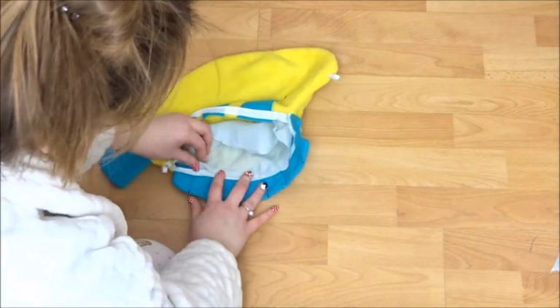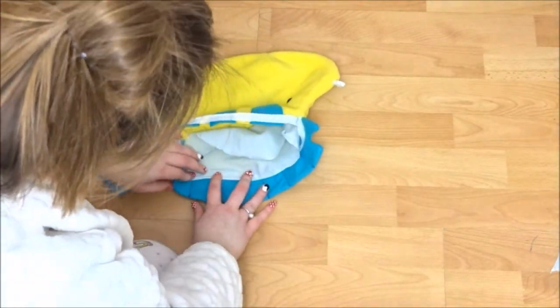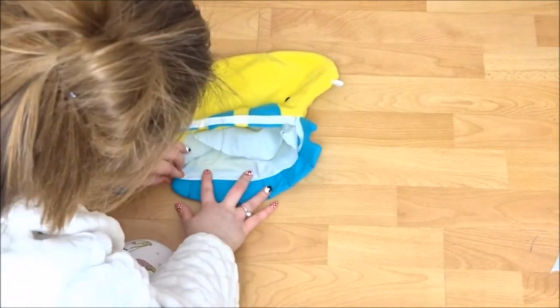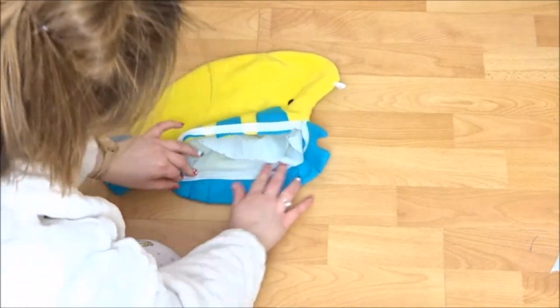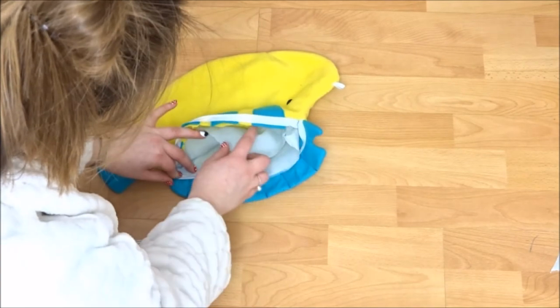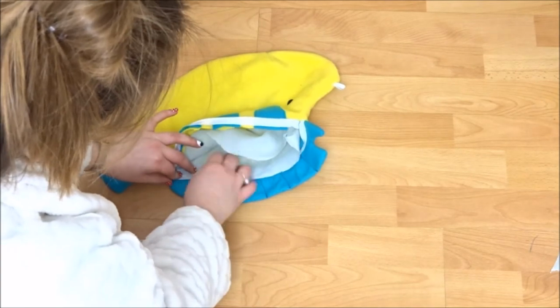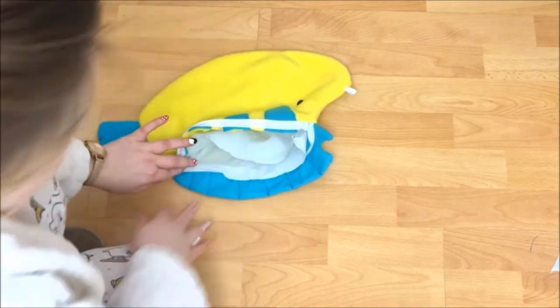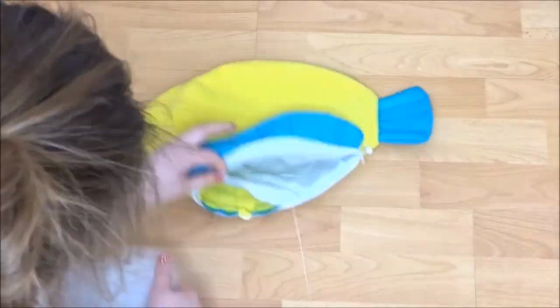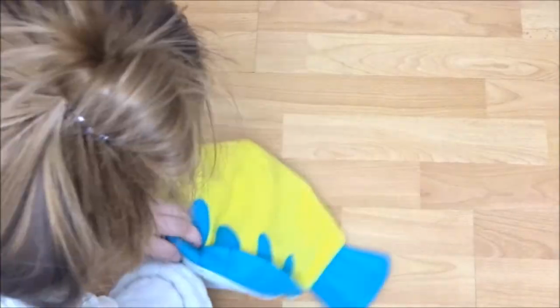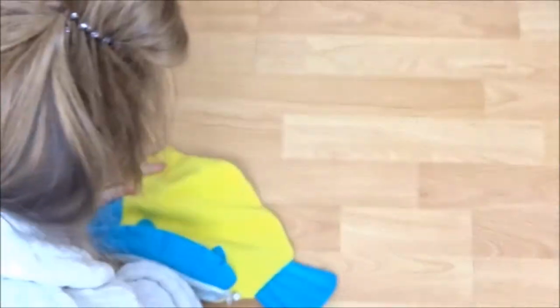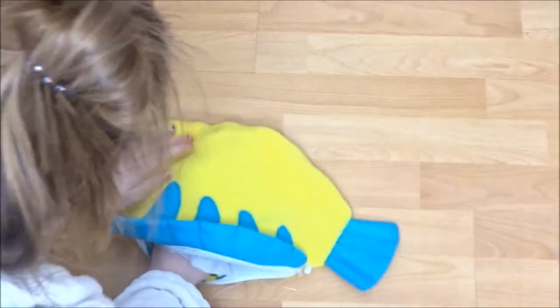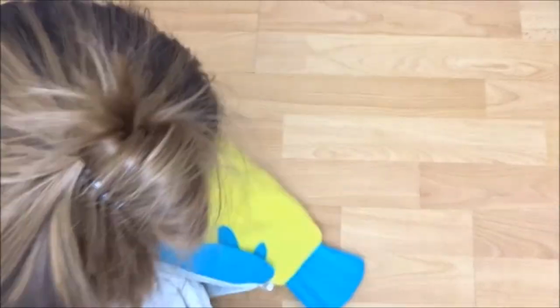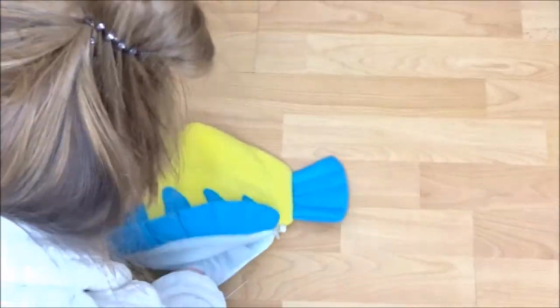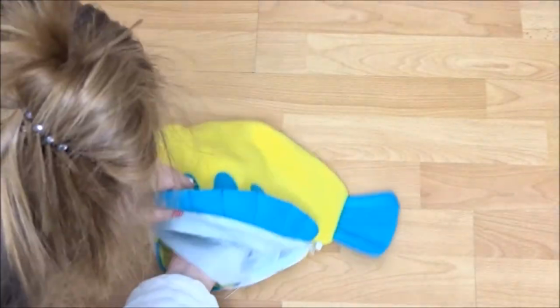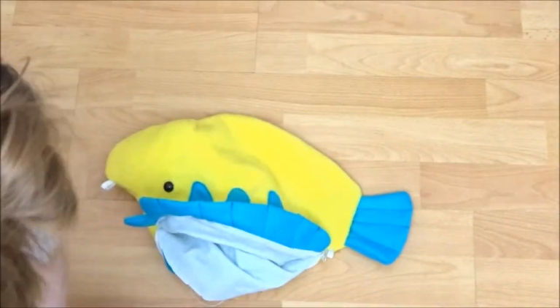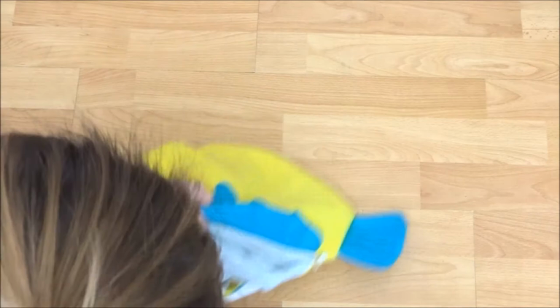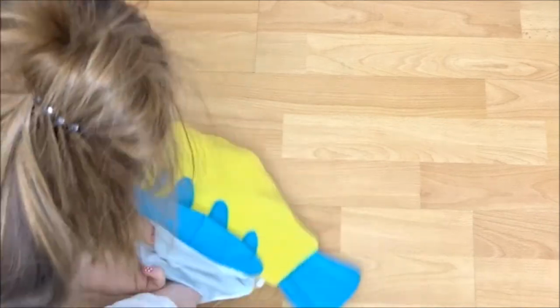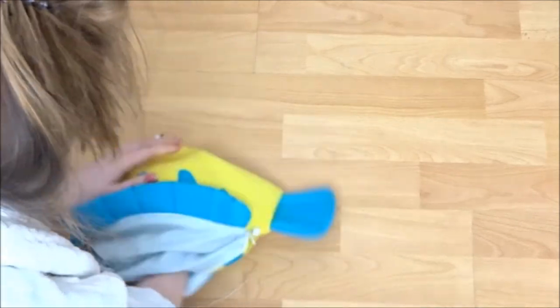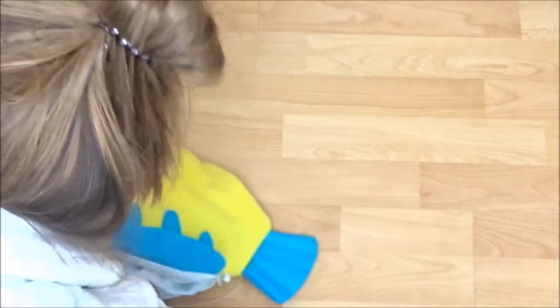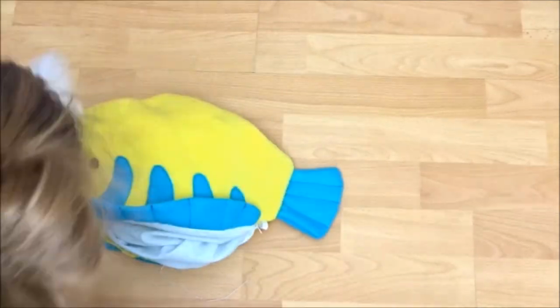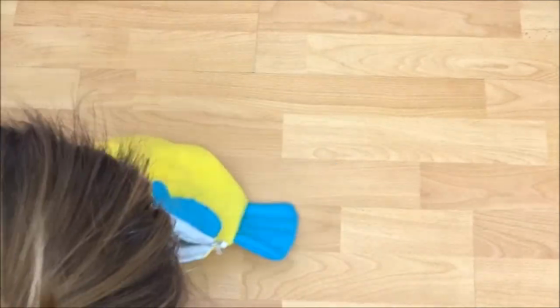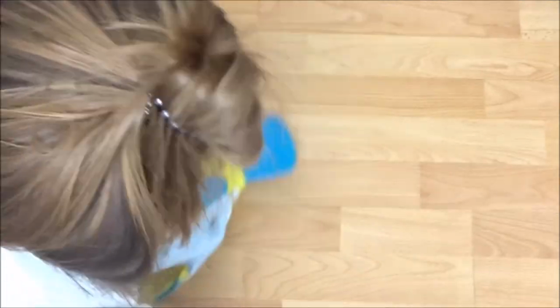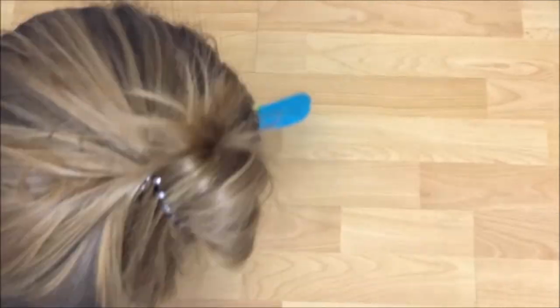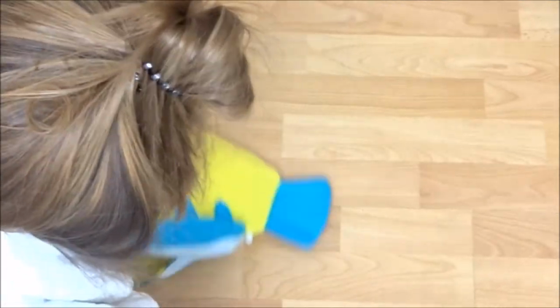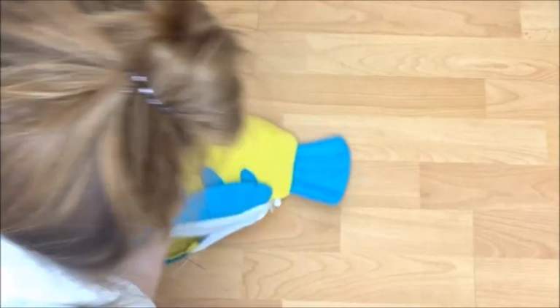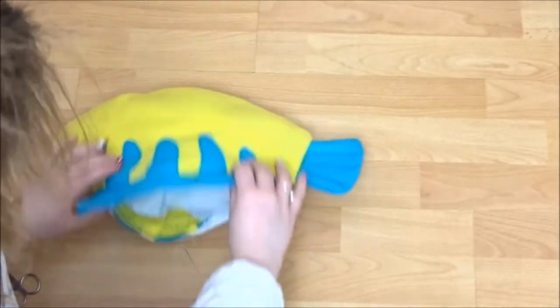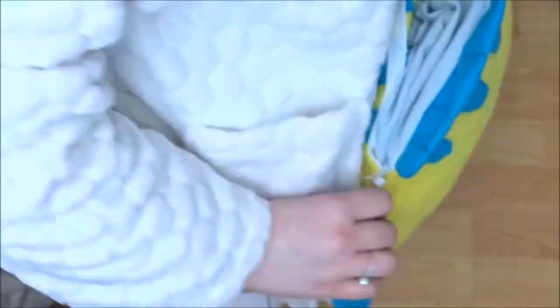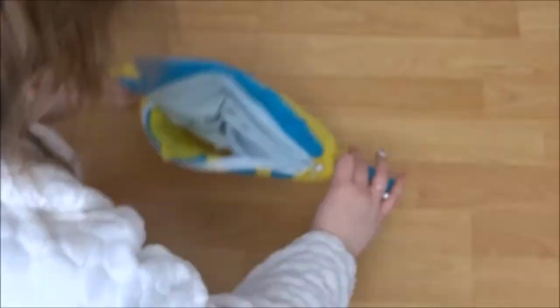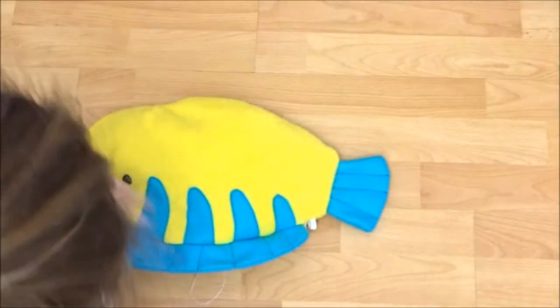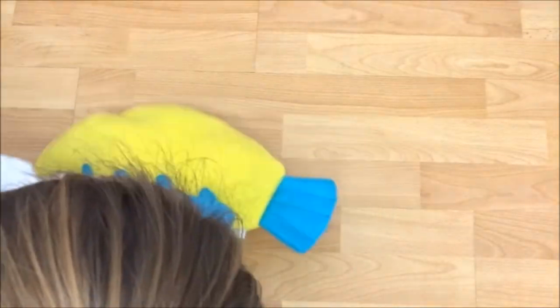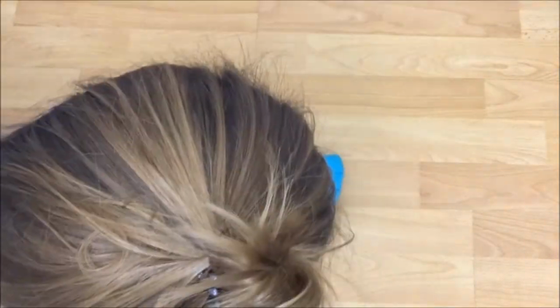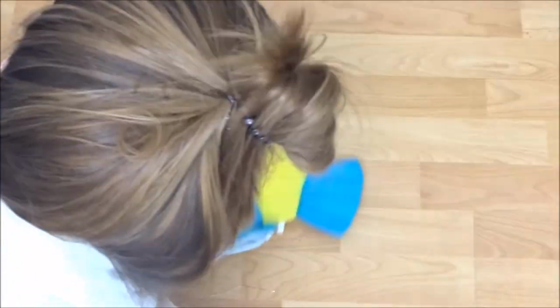I only sewed half of it because I wanted to leave the other half open to put stuffing in, just to give the bag a bit of shape. I didn't put too much stuffing in because I was bringing it overseas and I didn't want to take up space in my suitcase — because let's be real, I was going to Disneyland and I was going to bring loads home.